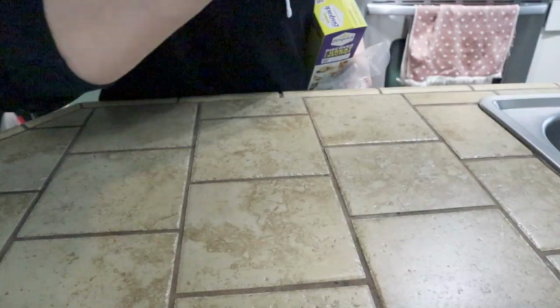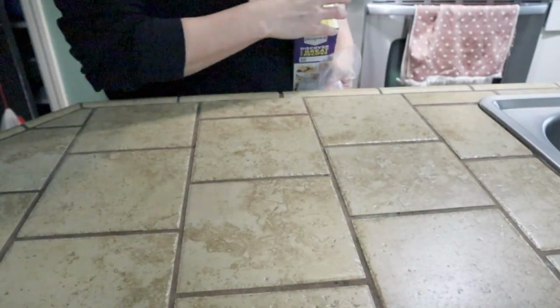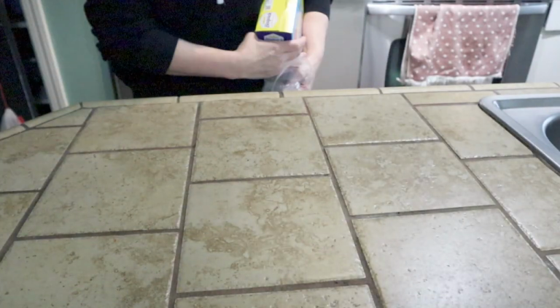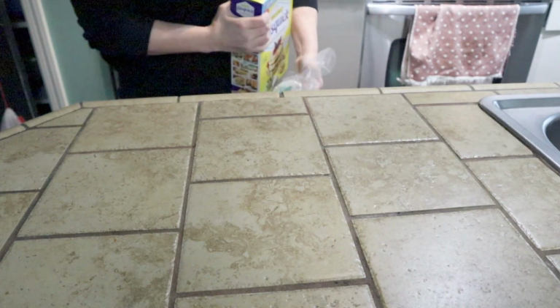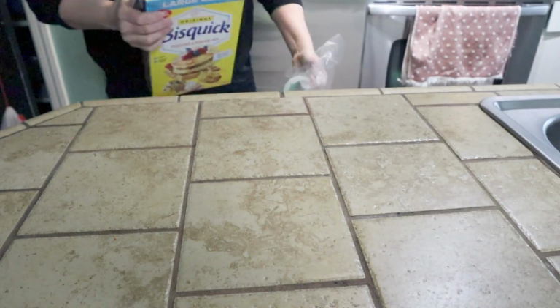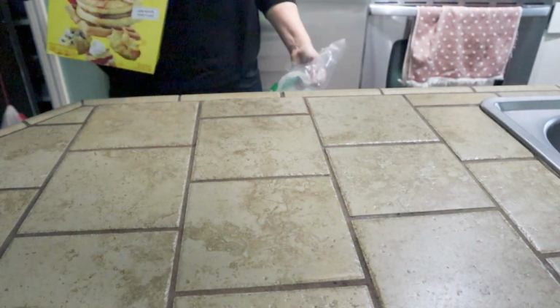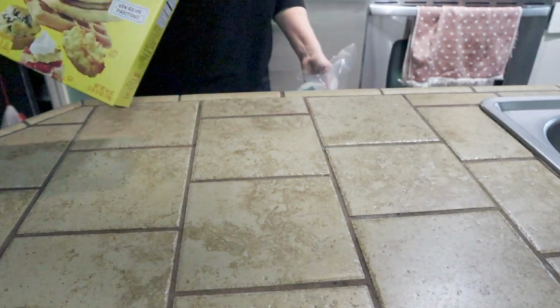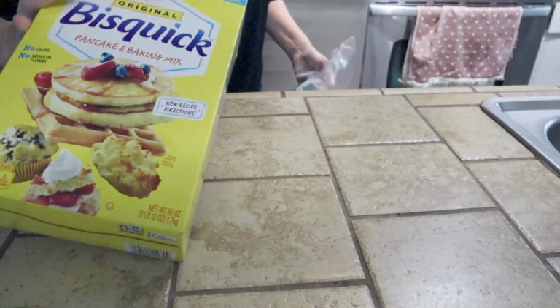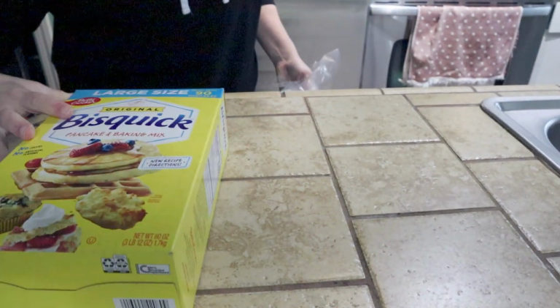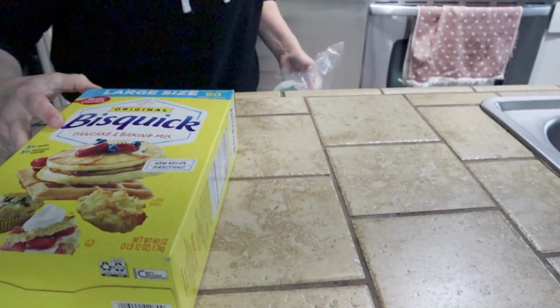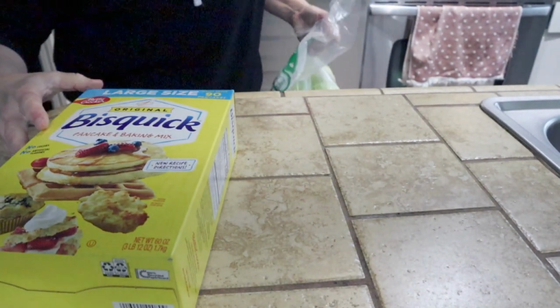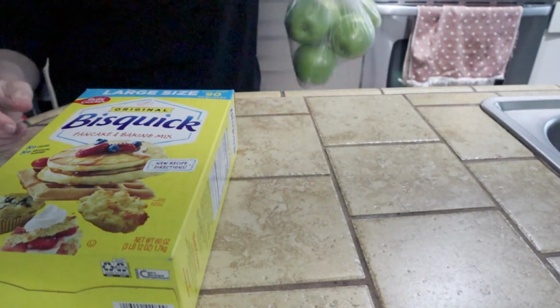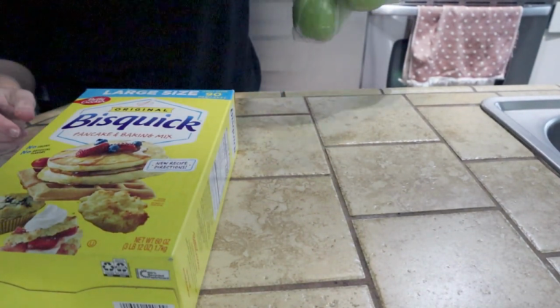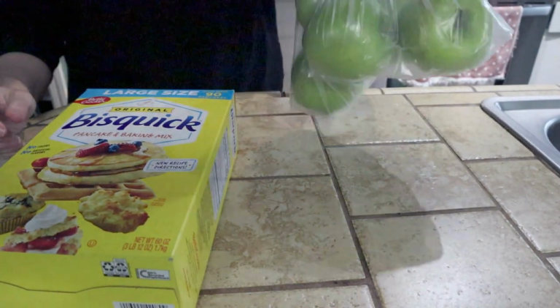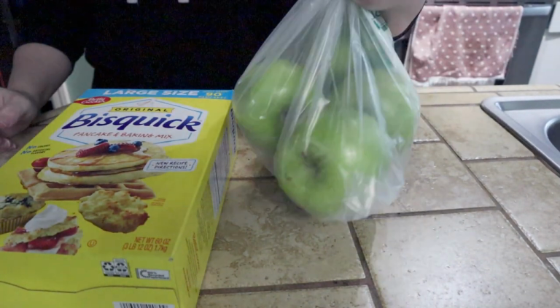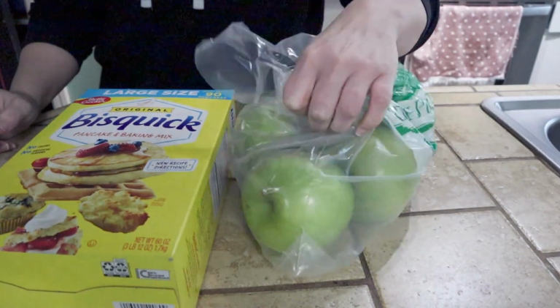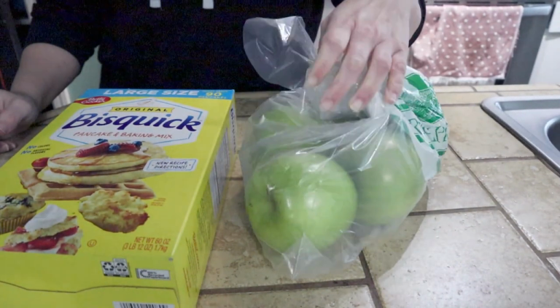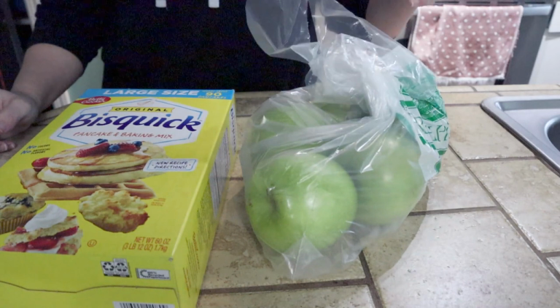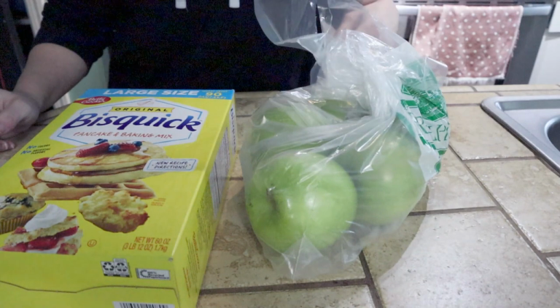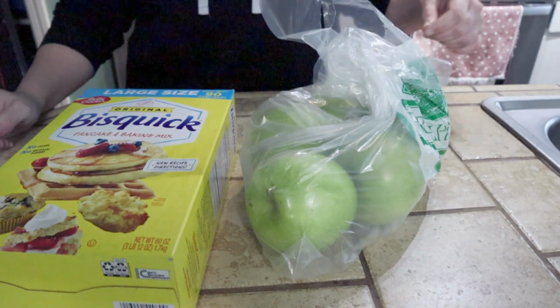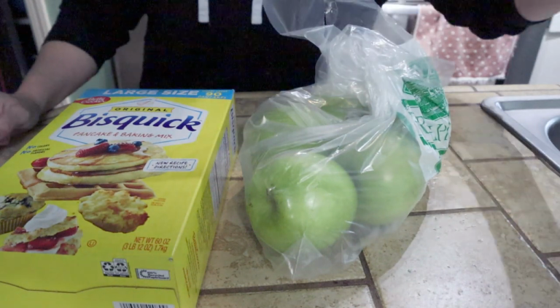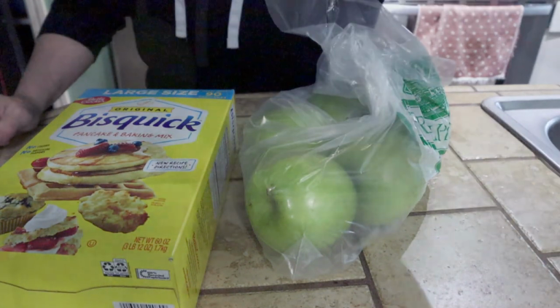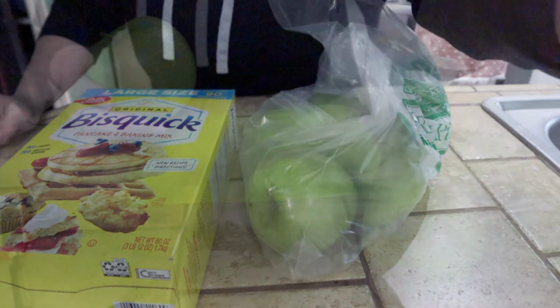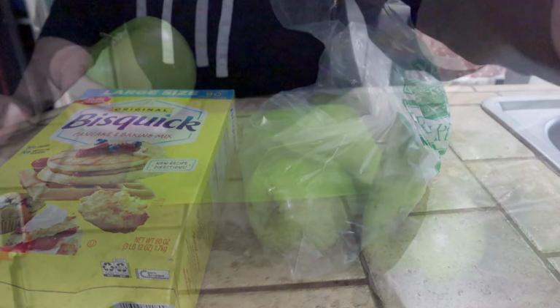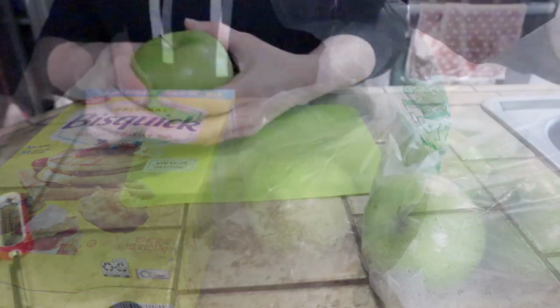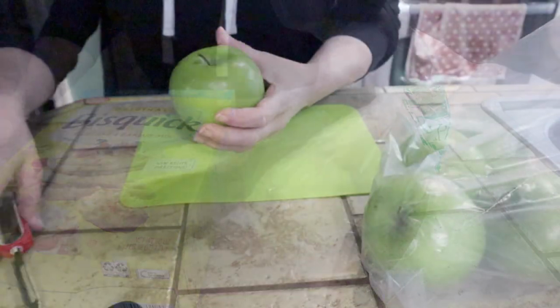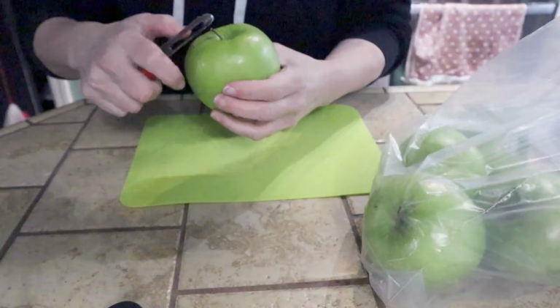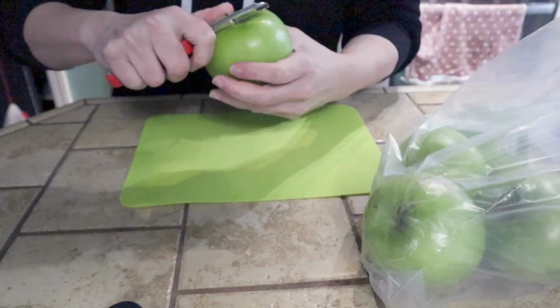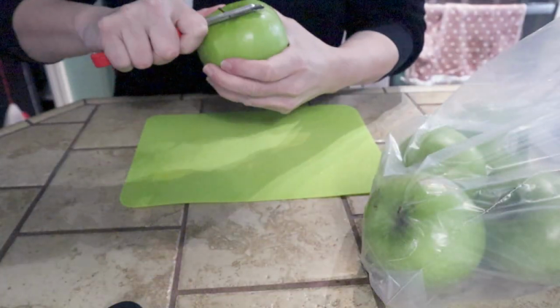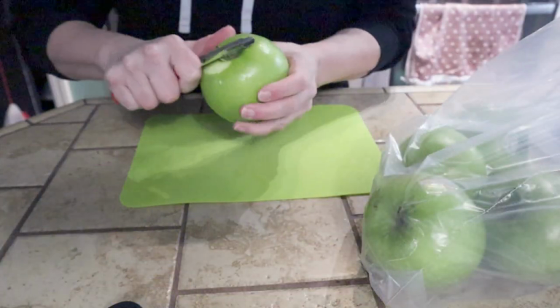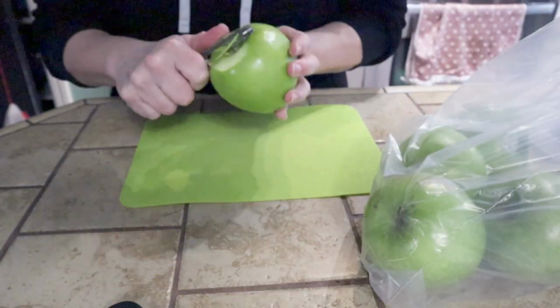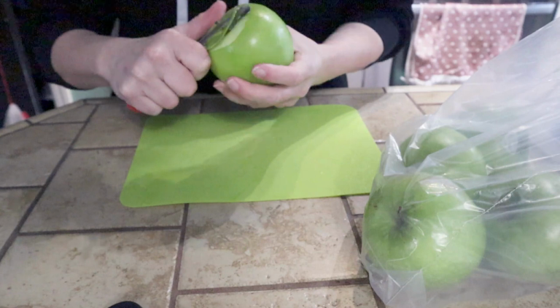Hey everyone, it's Molly. Today we are making Apple Washington, because I live in Washington State — so these are our two main ingredients. Let's get started. This recipe calls for a cup of sugar.